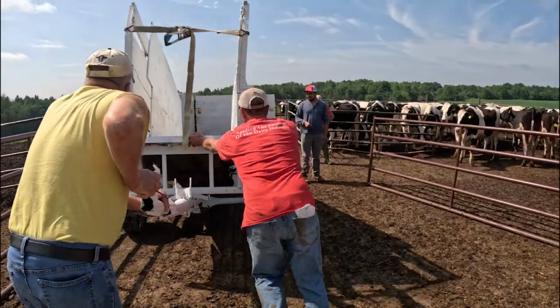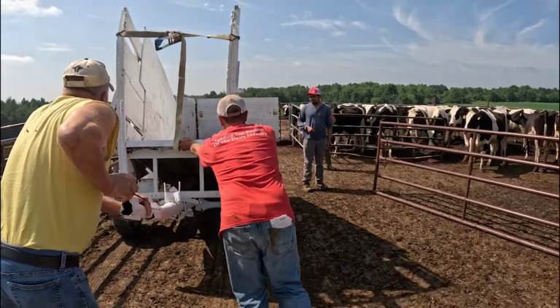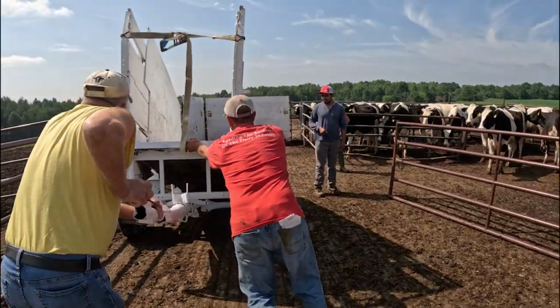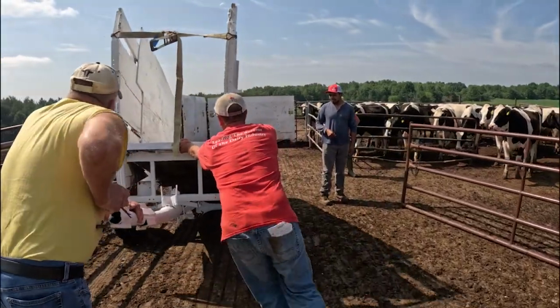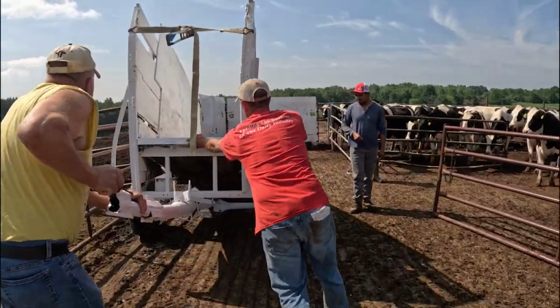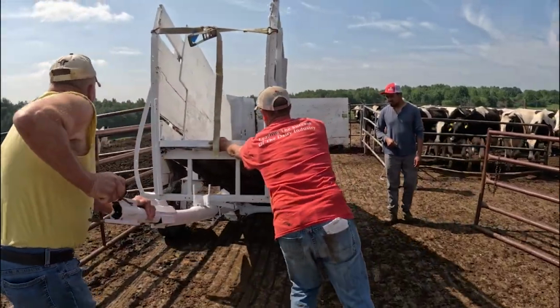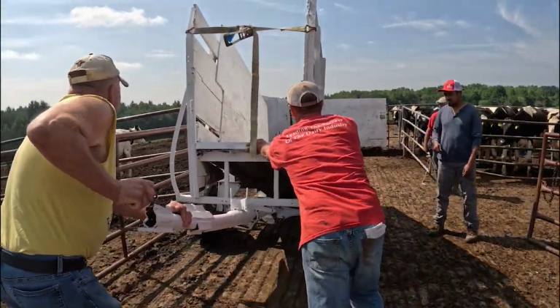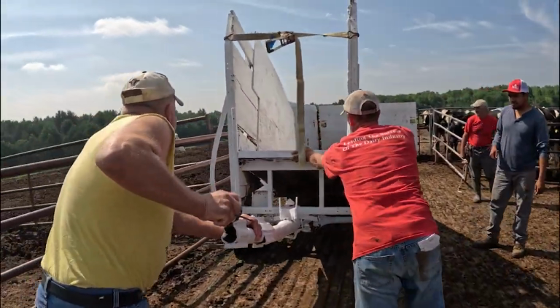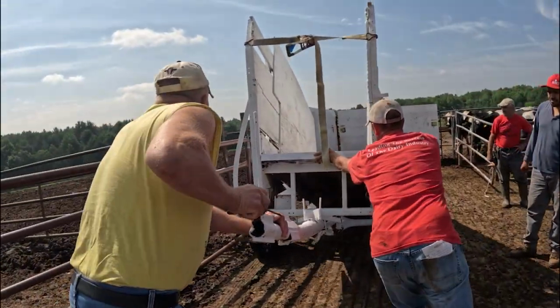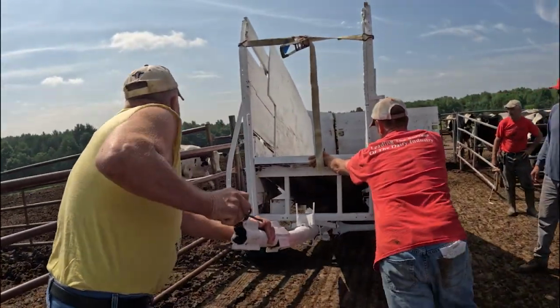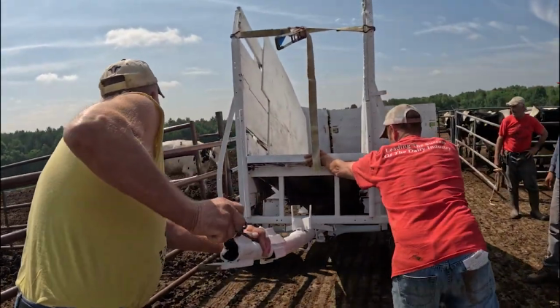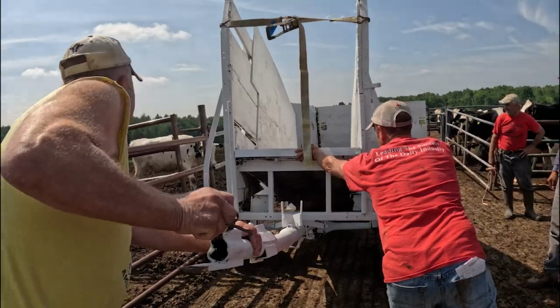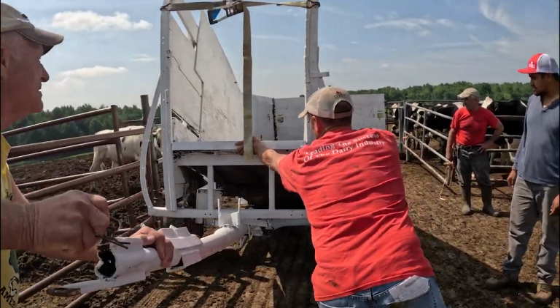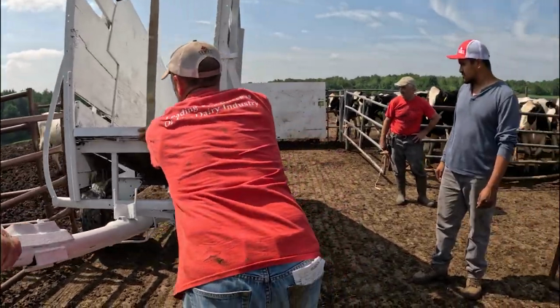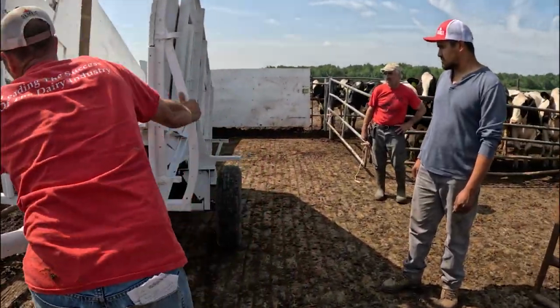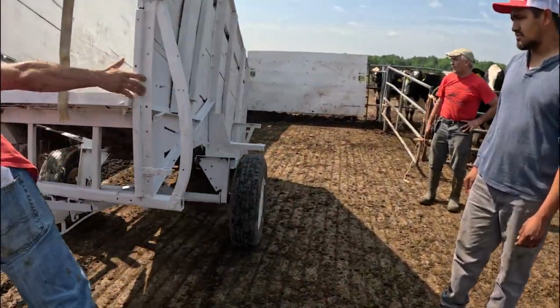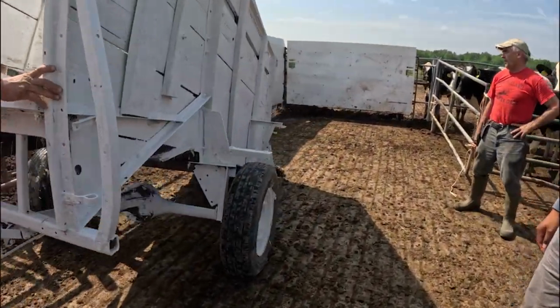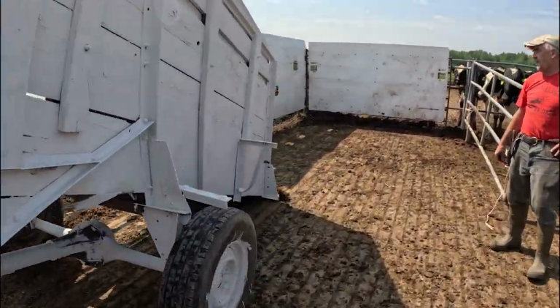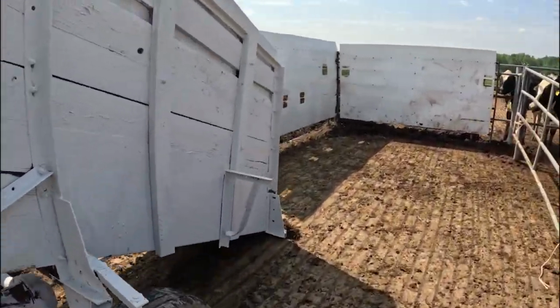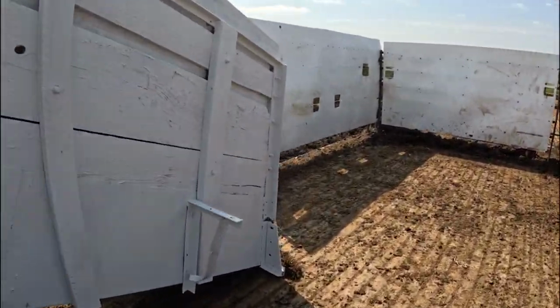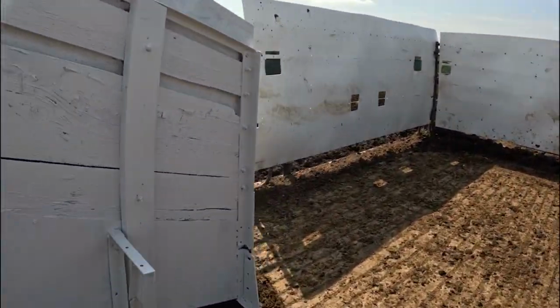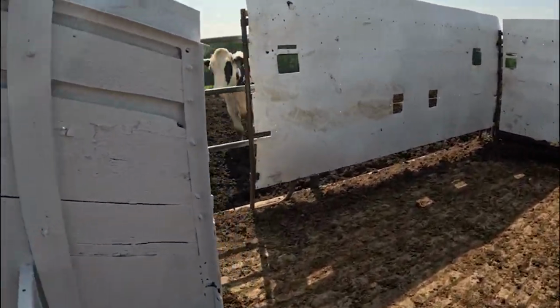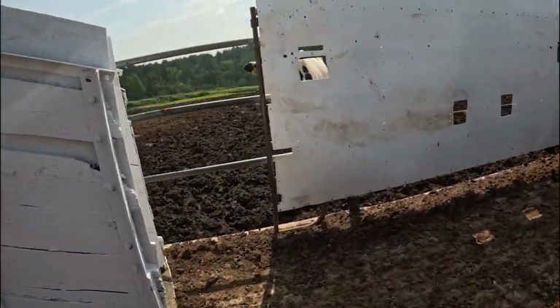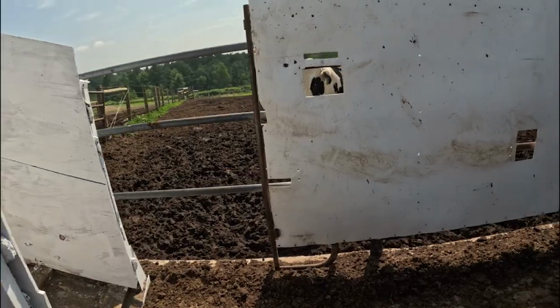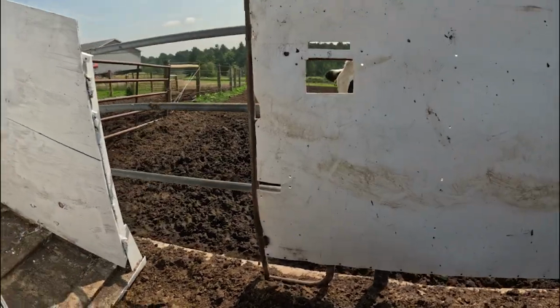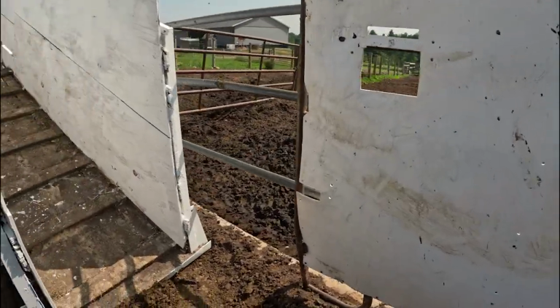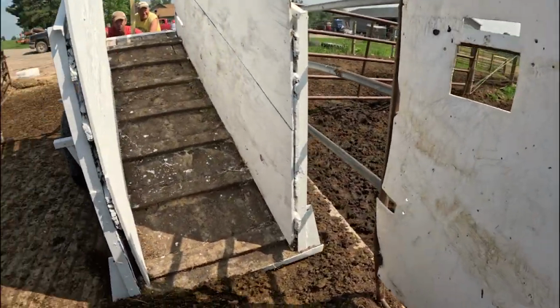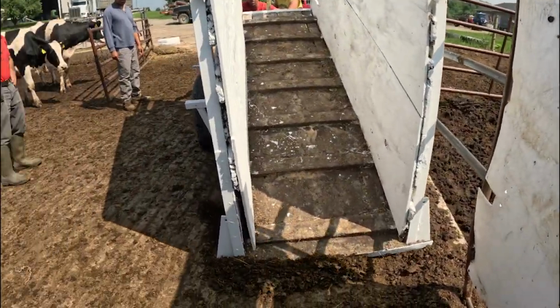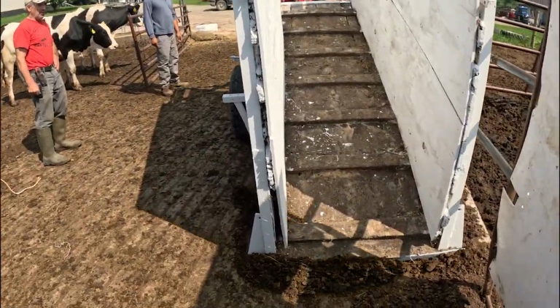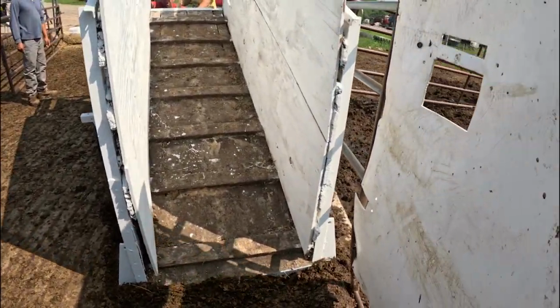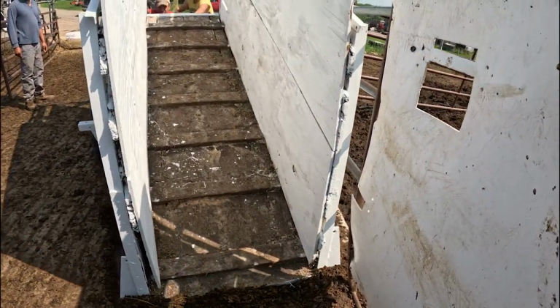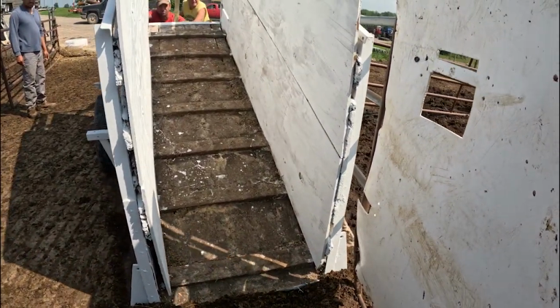Do you want it tight on the other side, or are you going to back up another three feet? Yeah, another three feet. Hey, you're pushing a bunch of manure — if you lower your front end a little bit it'd be better.